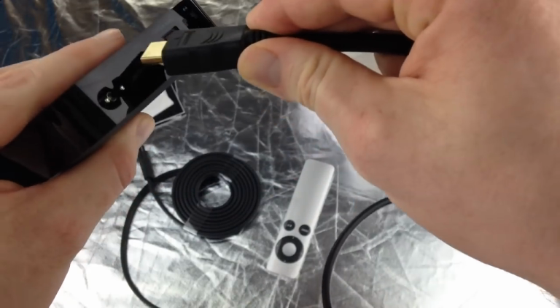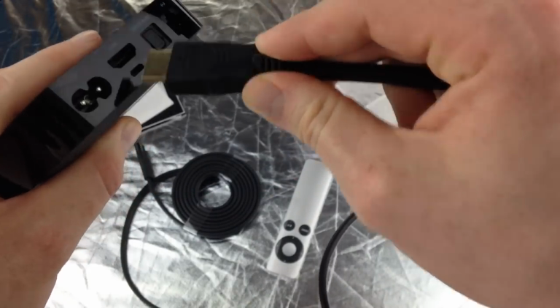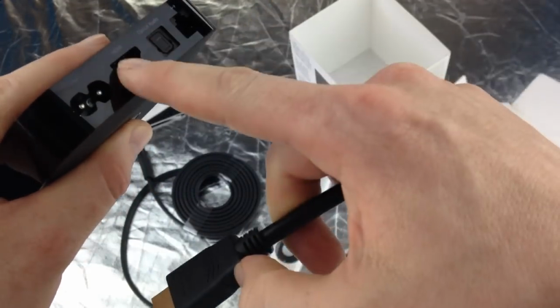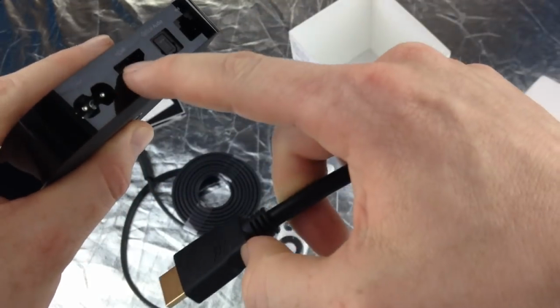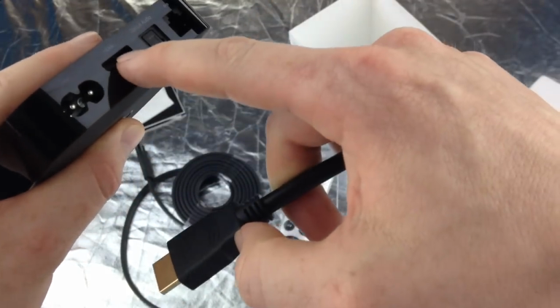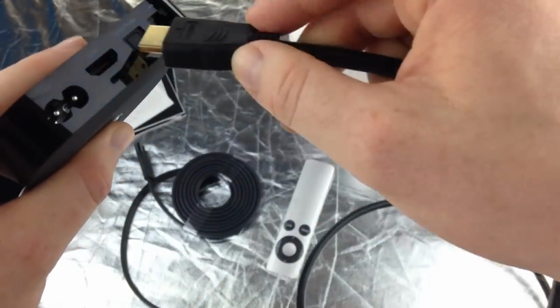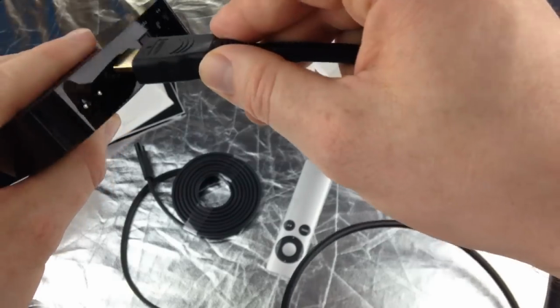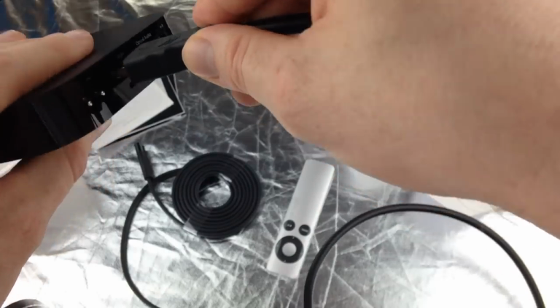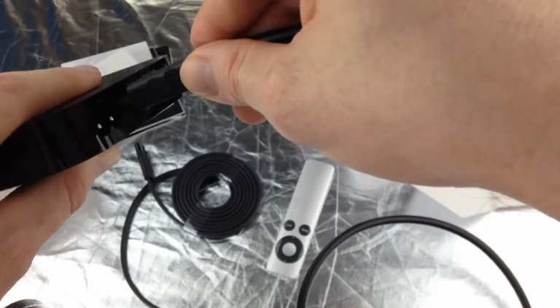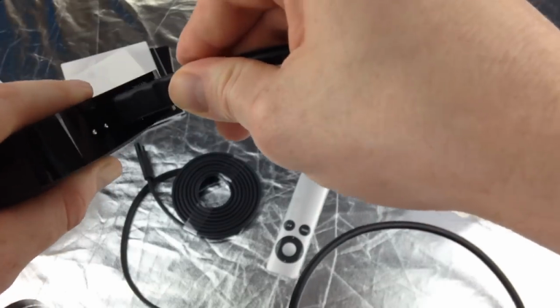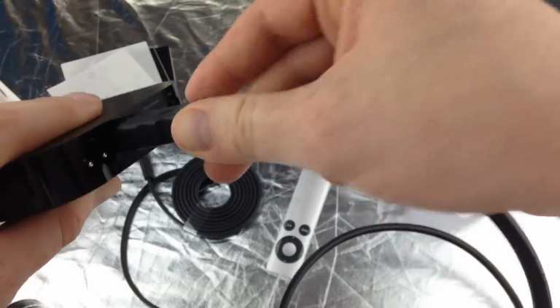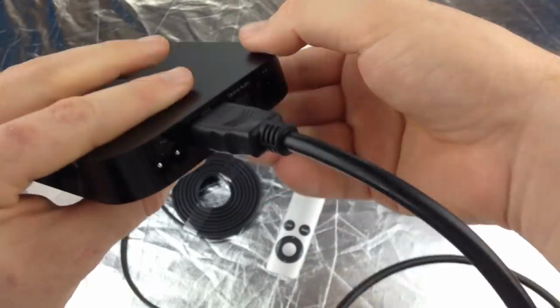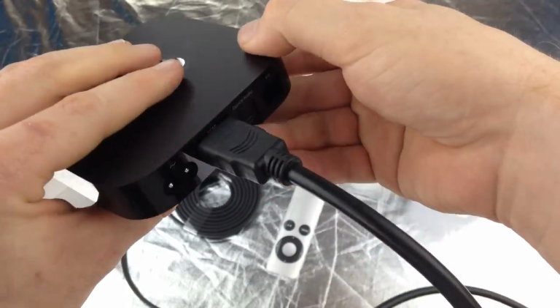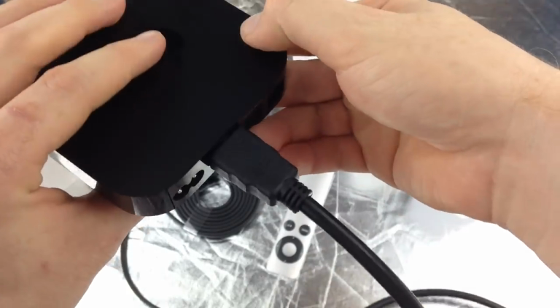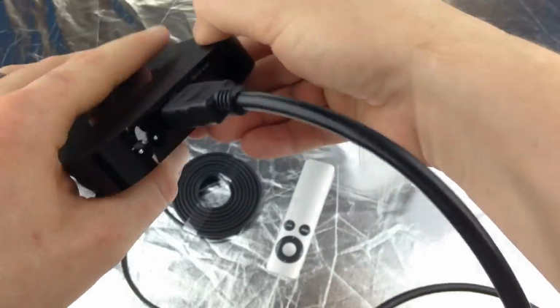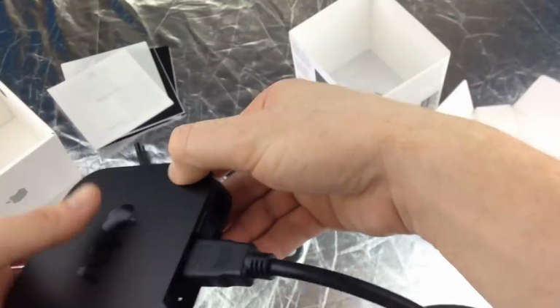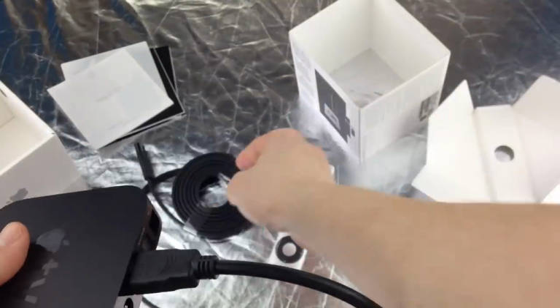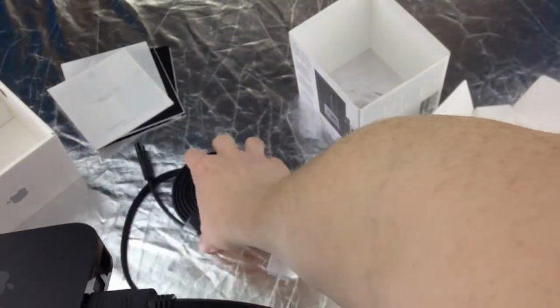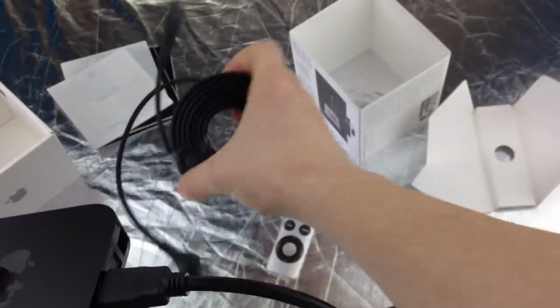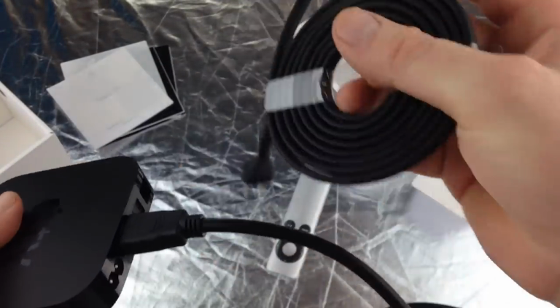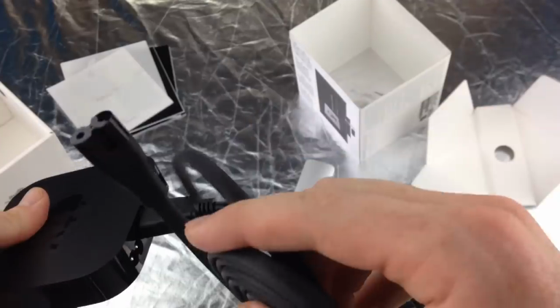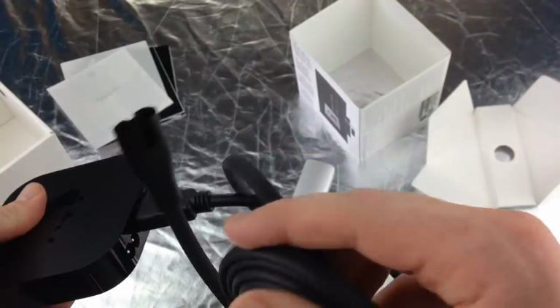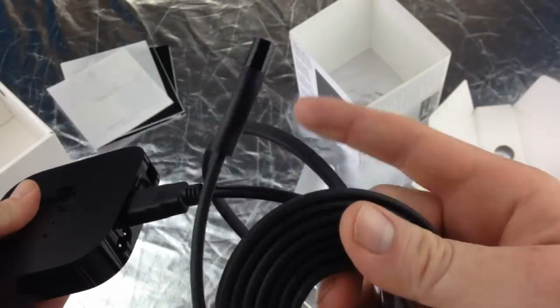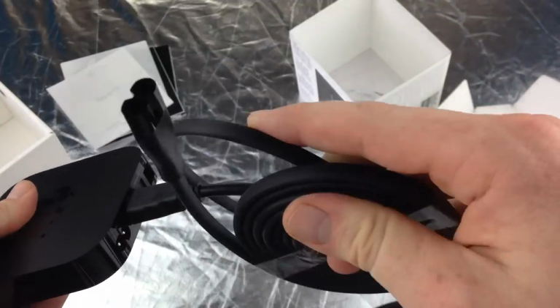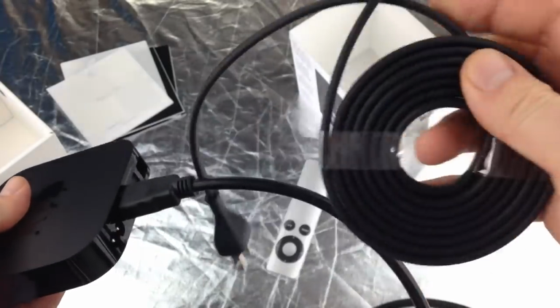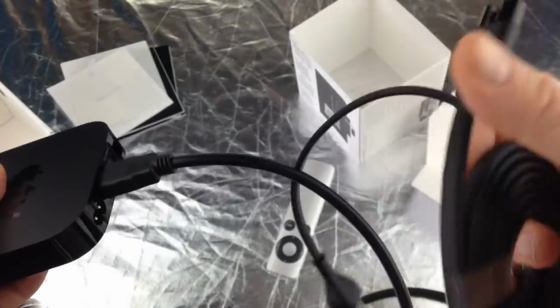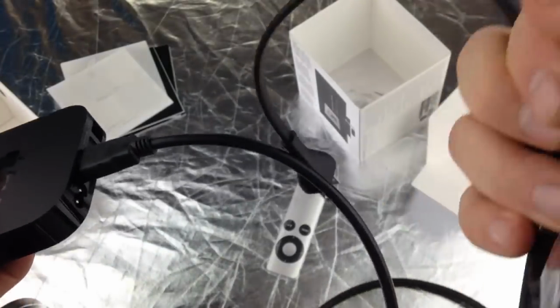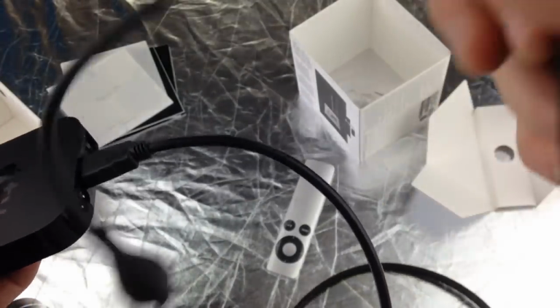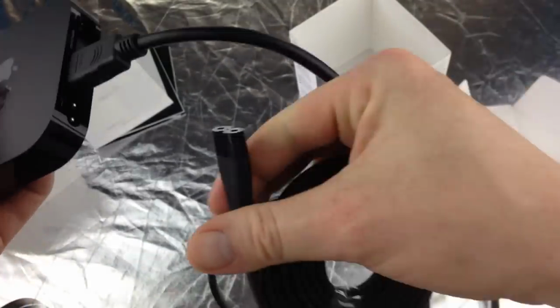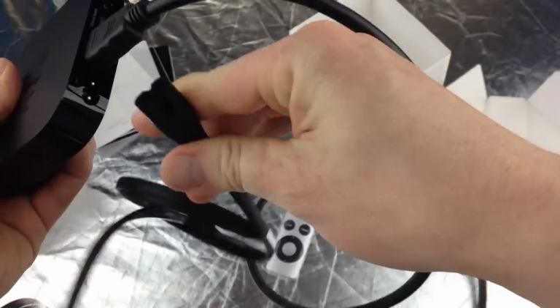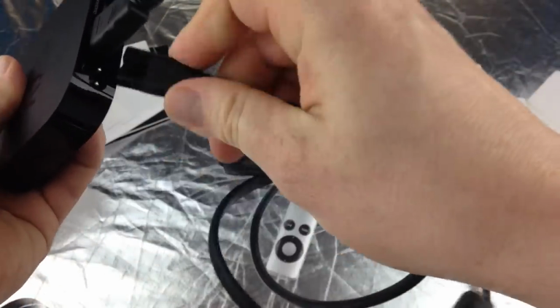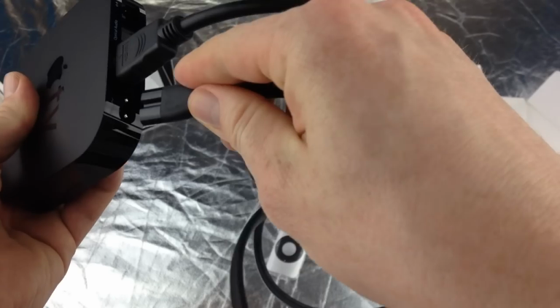Anyway, for that you just need to plug it in here — just plug that in there. Next you're going to plug in your power cable, so just plug that in here.